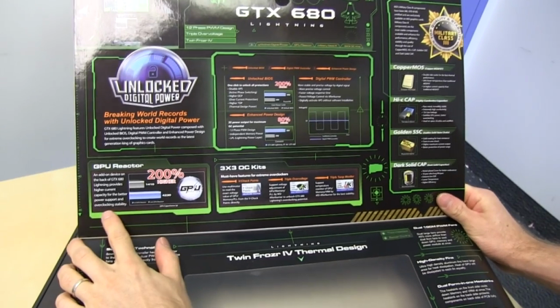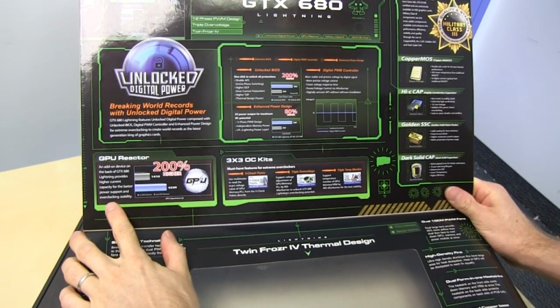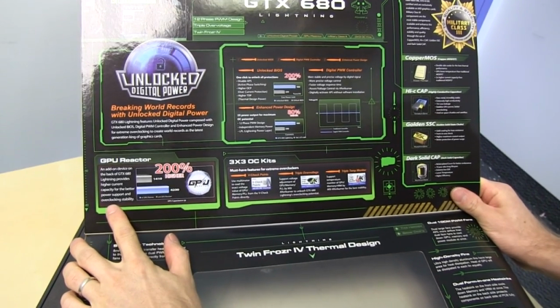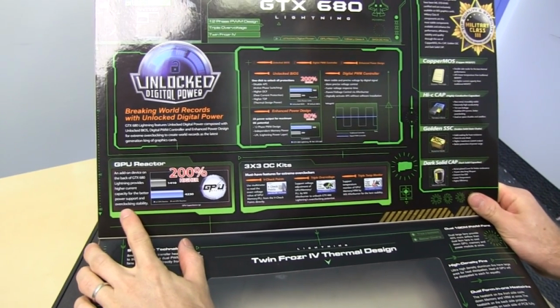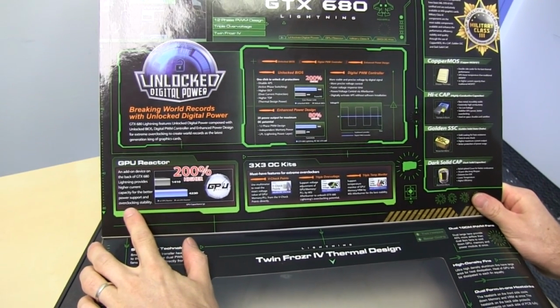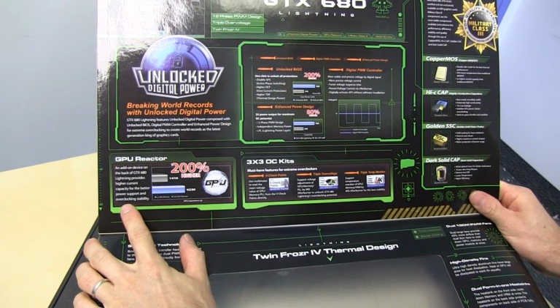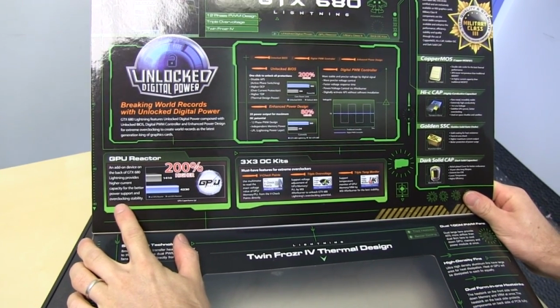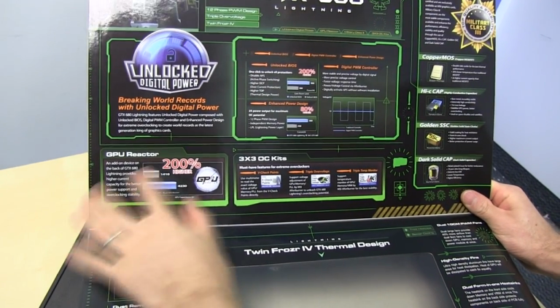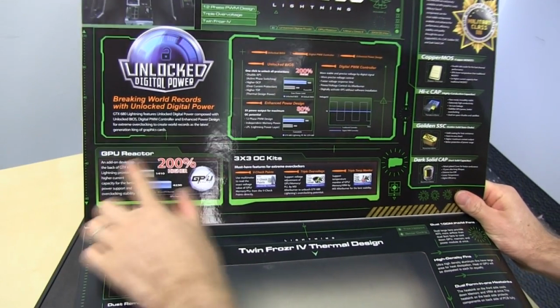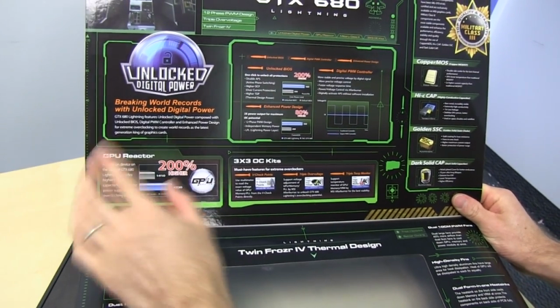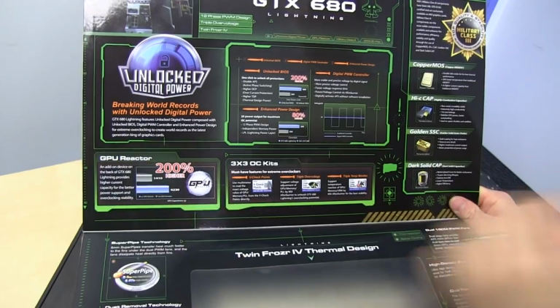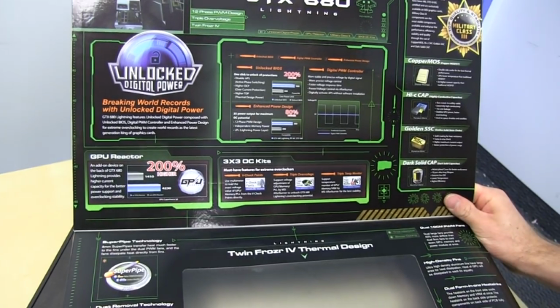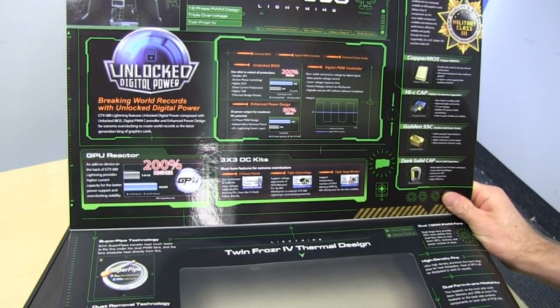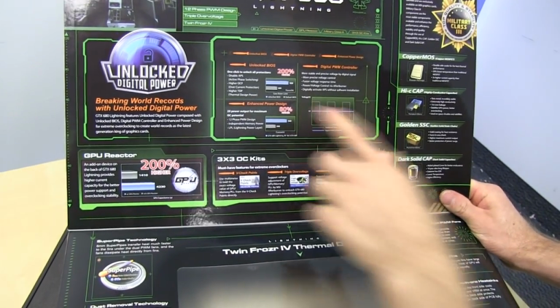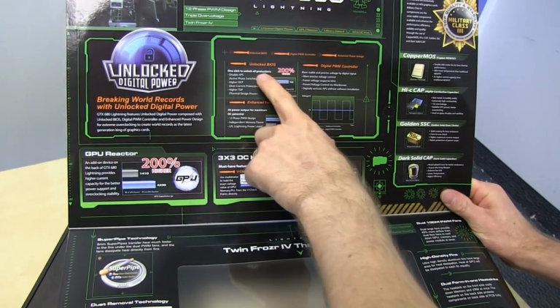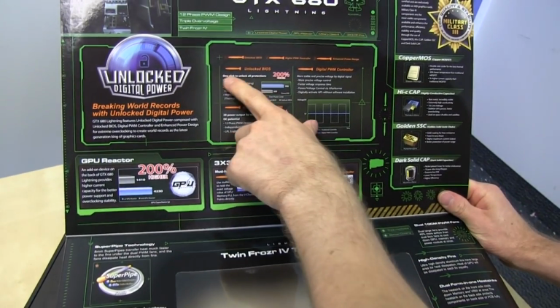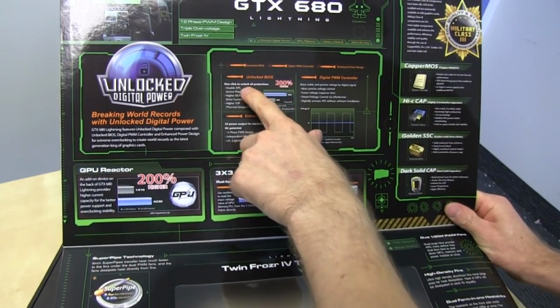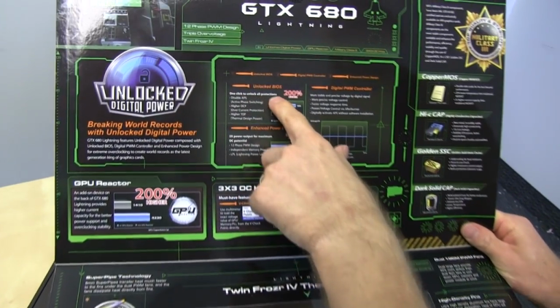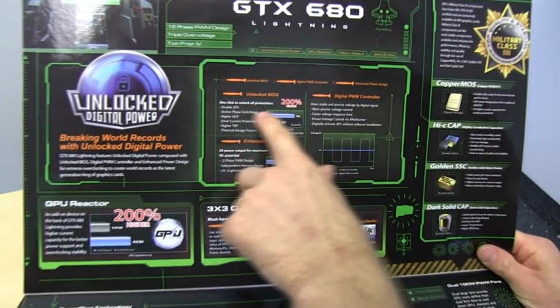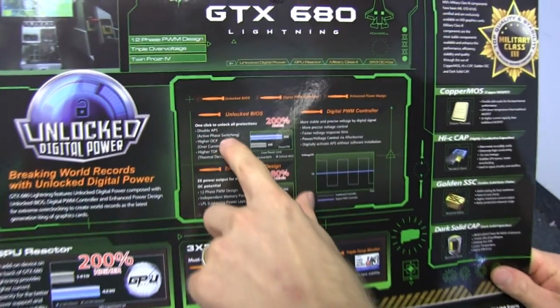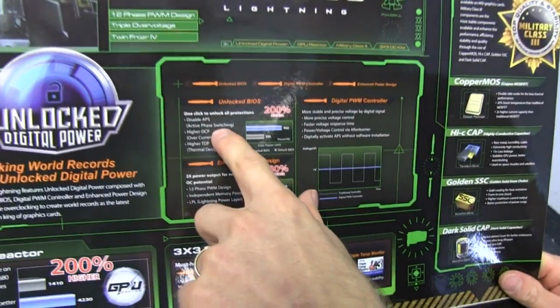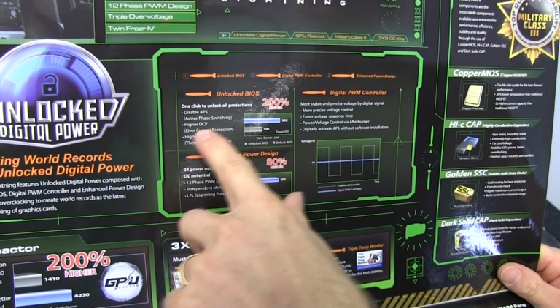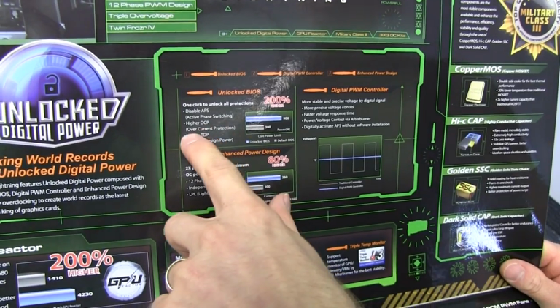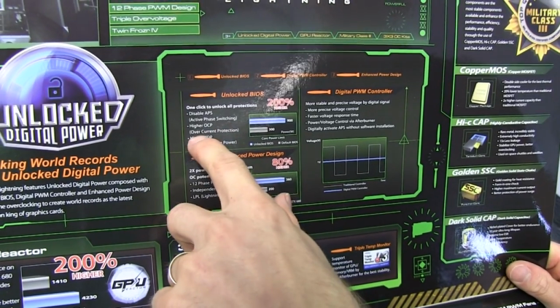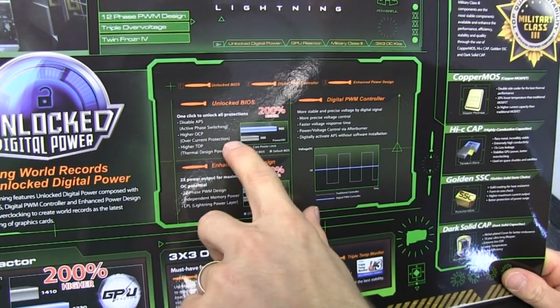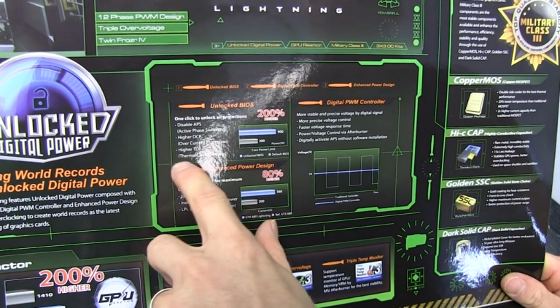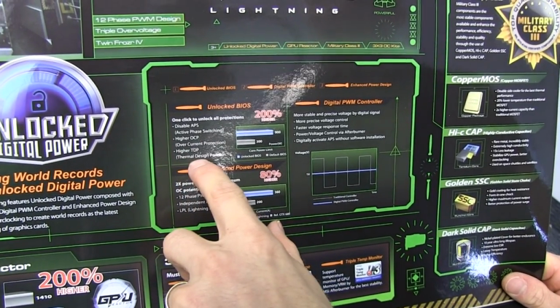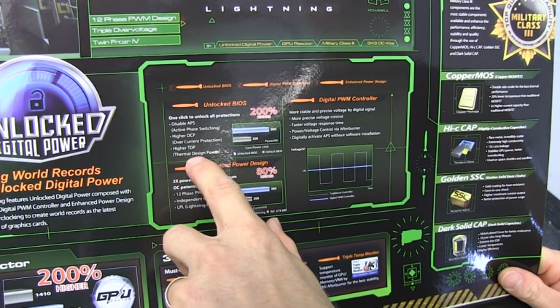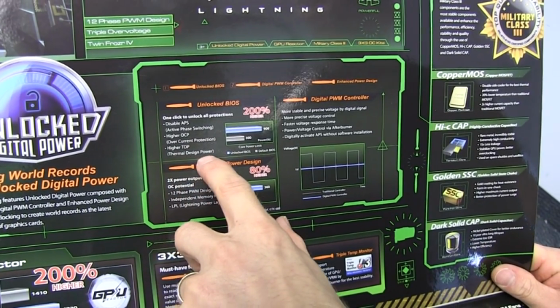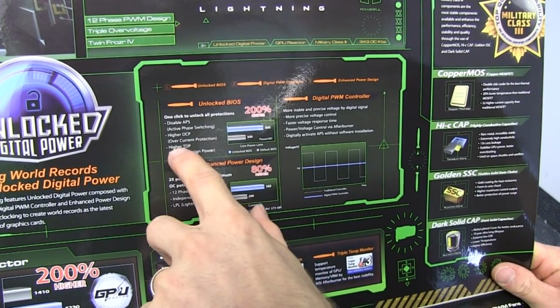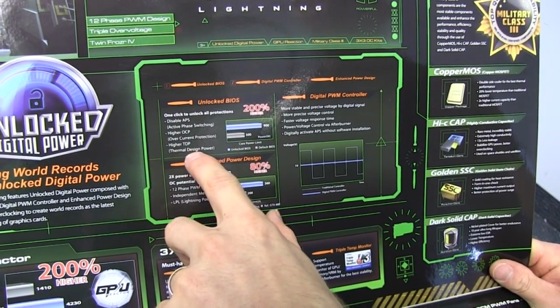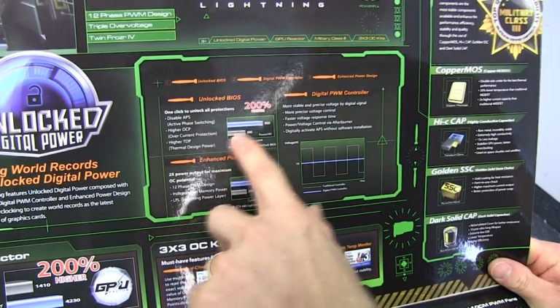This one's also got a GPU reactor, which is more for sub-zero overclocking, but I'll show you that after. Unlocked BIOS to remove all protections, including active phase switching, overcurrent protection, and thermal design power restrictions.